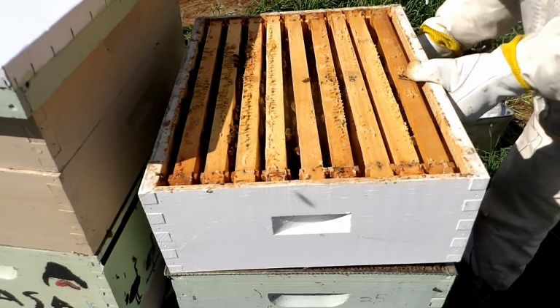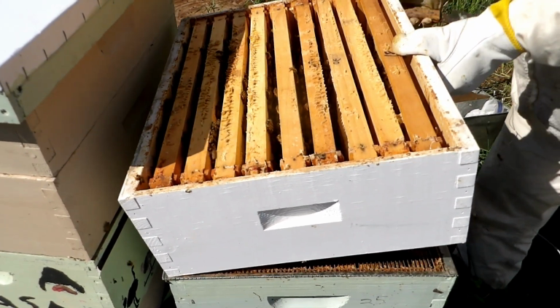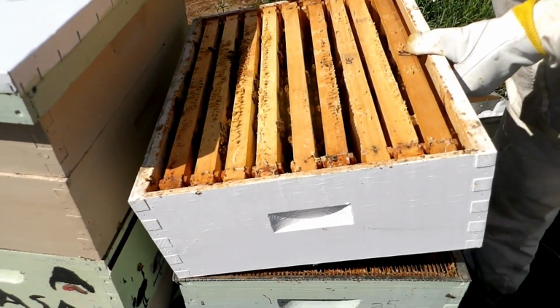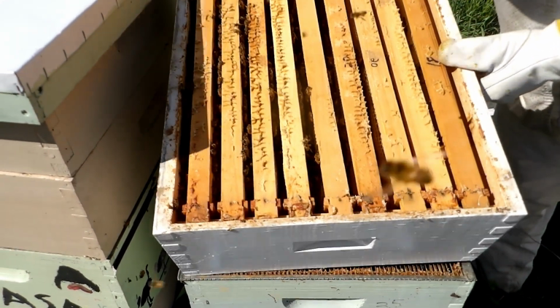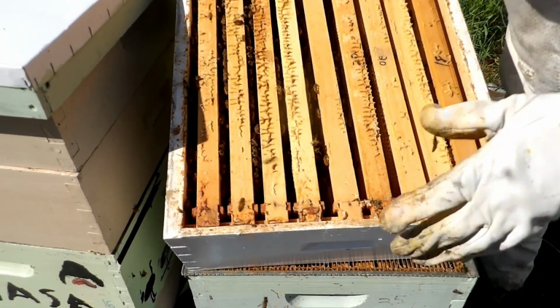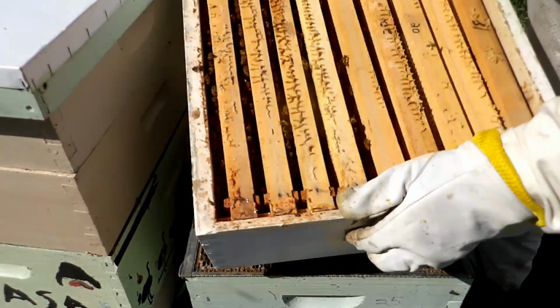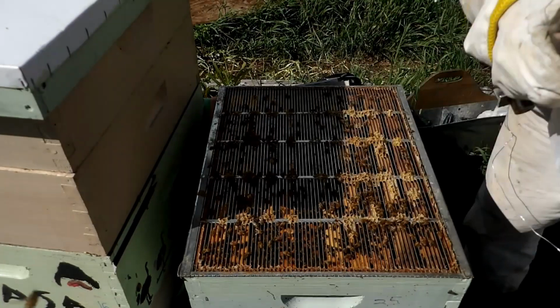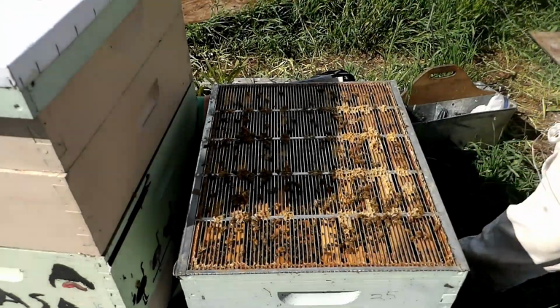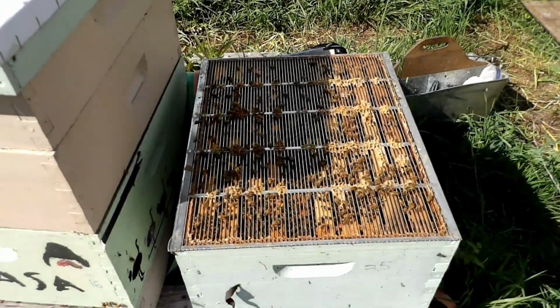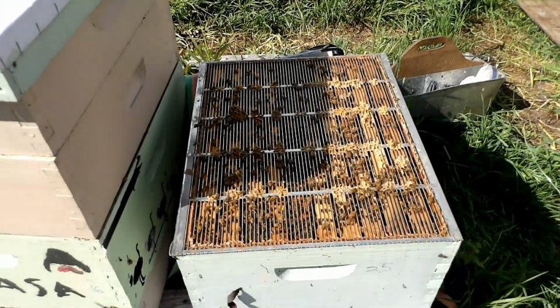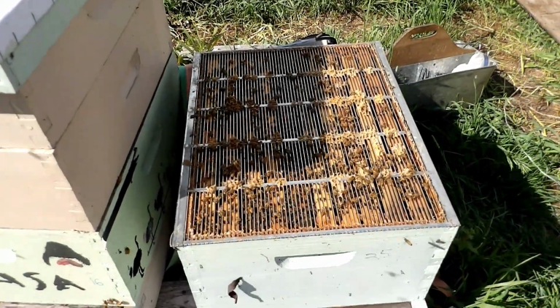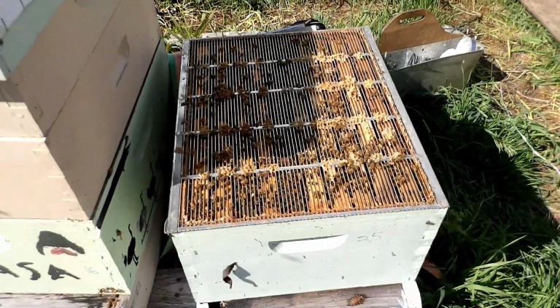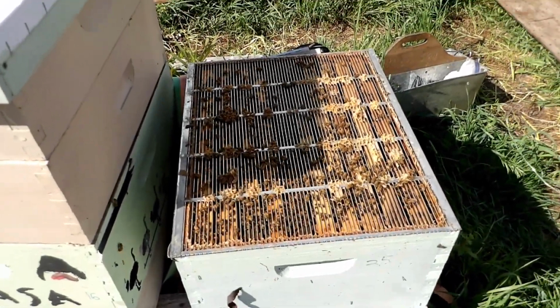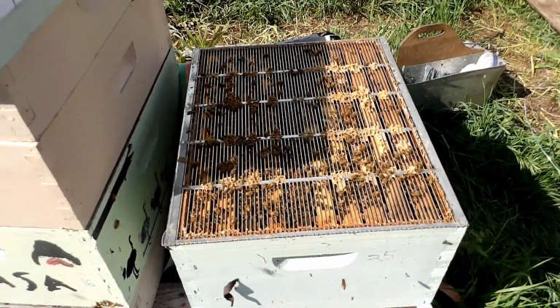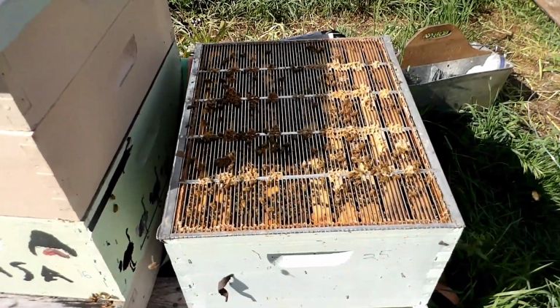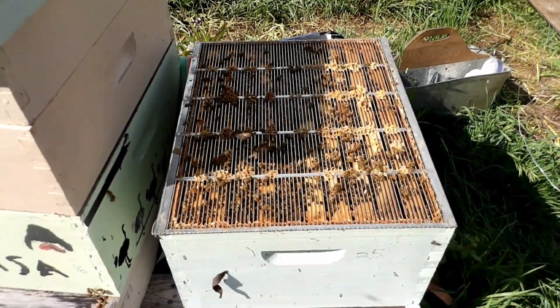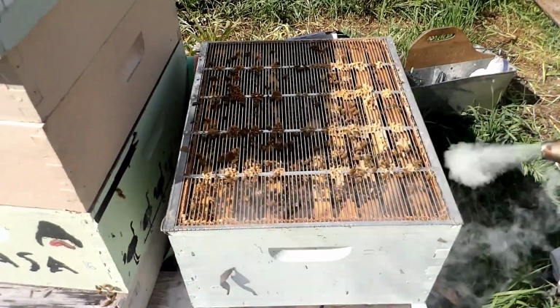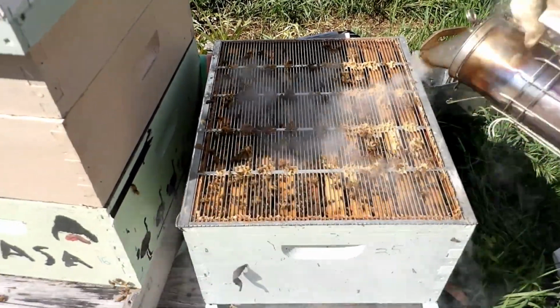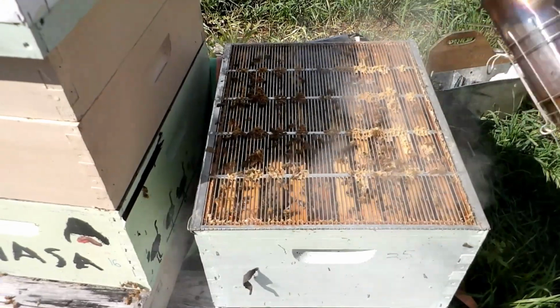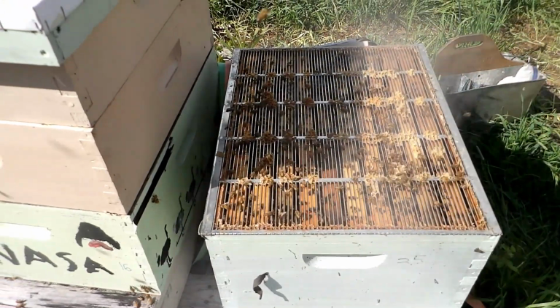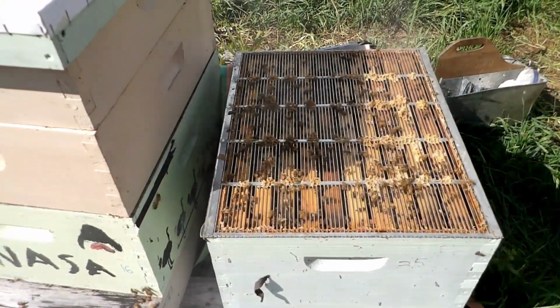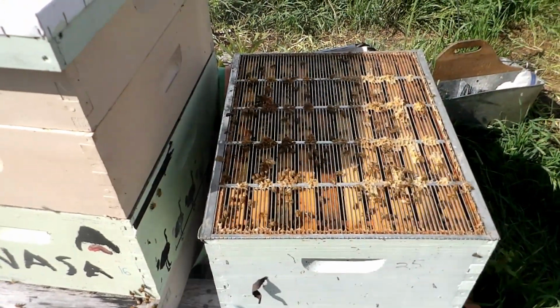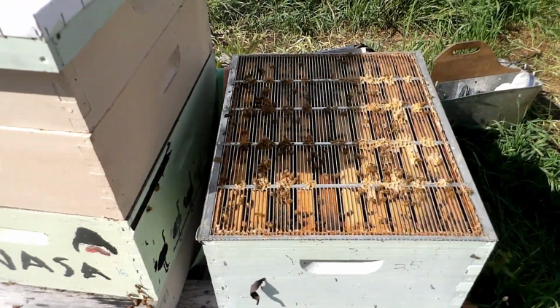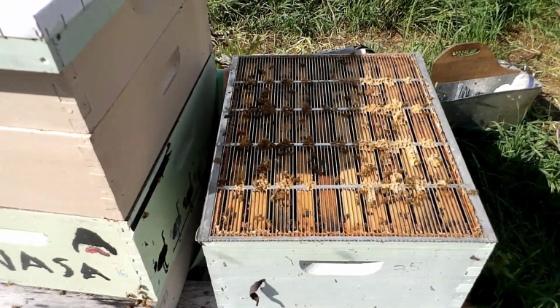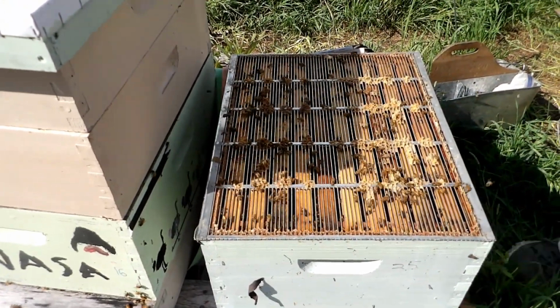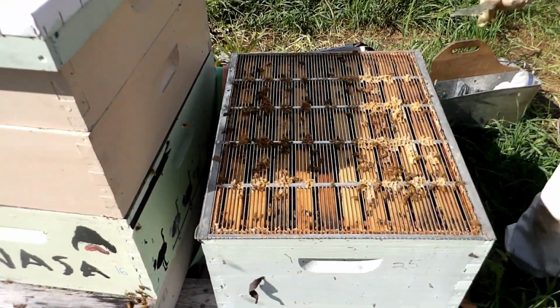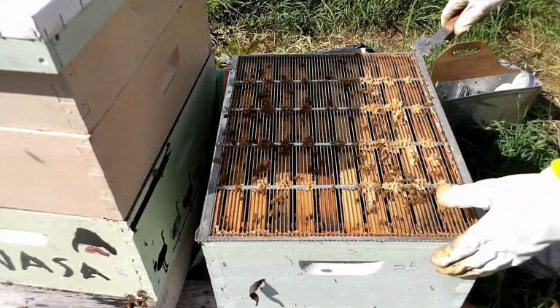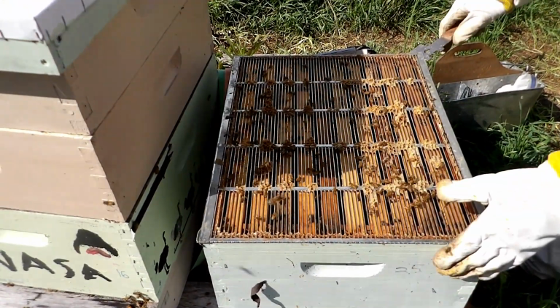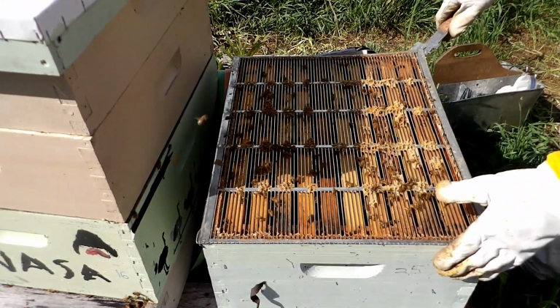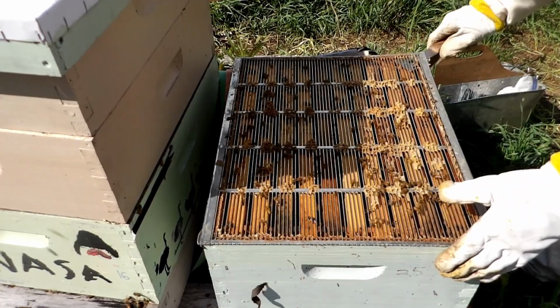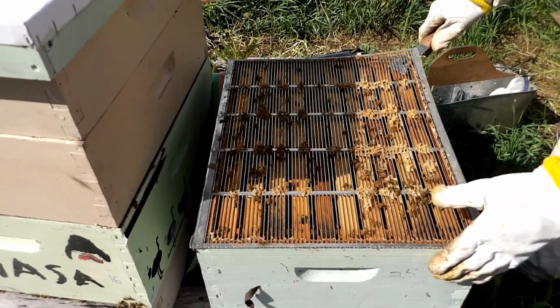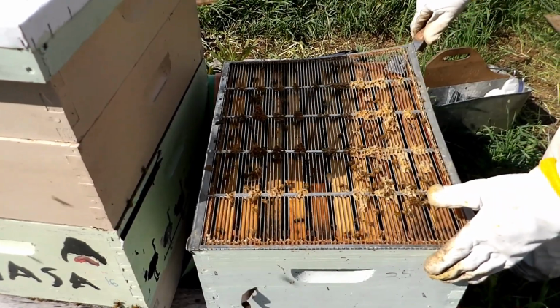Get down into the queen excluder here and start checking our frames of brood. Make sure everything is looking good for us.